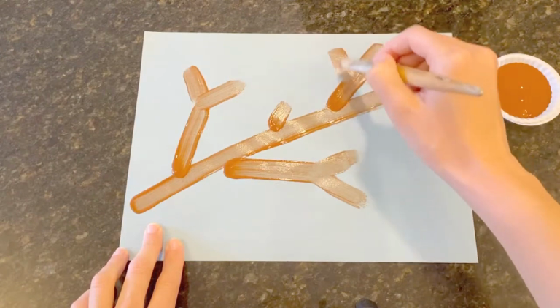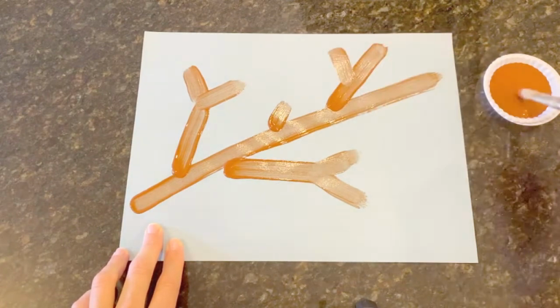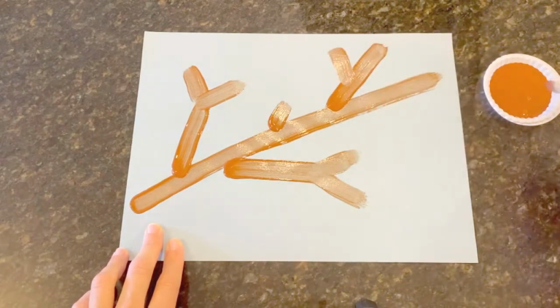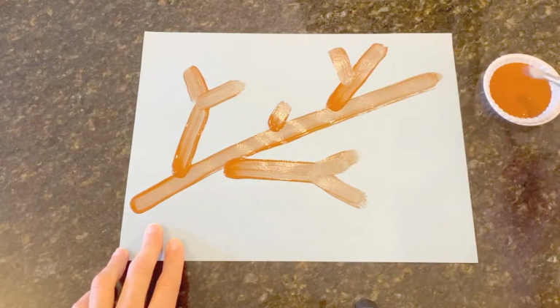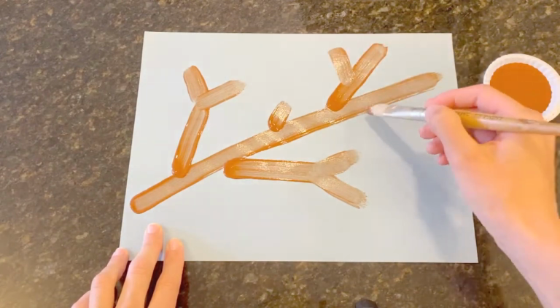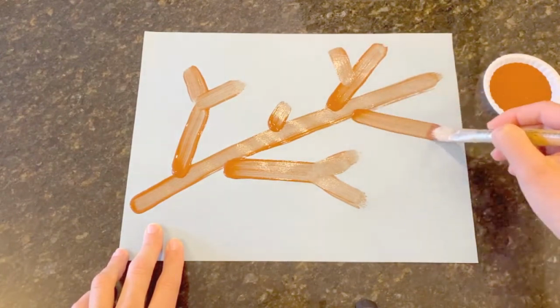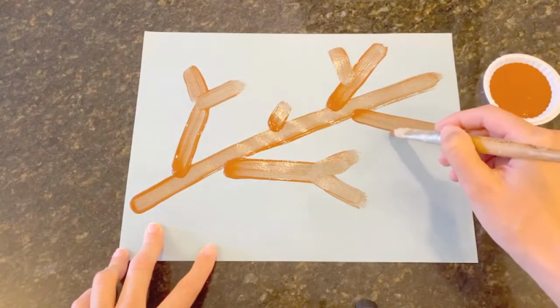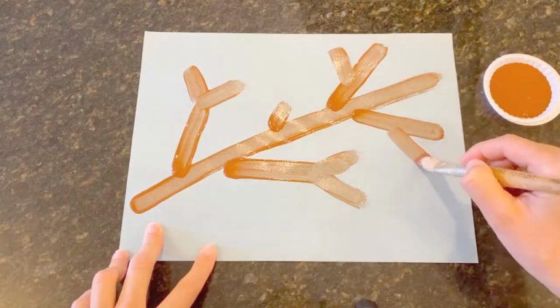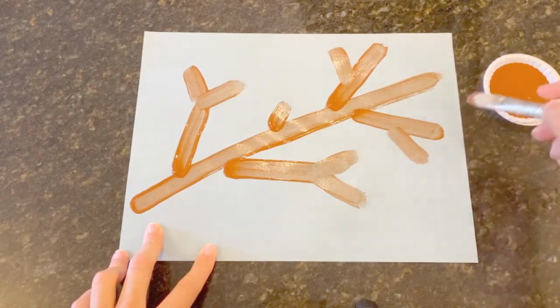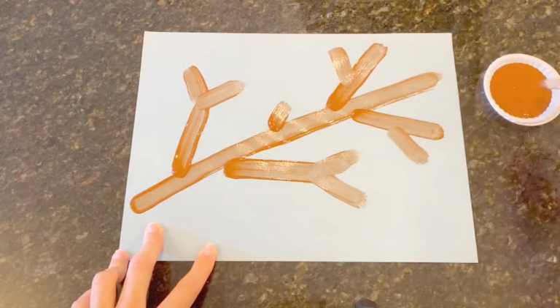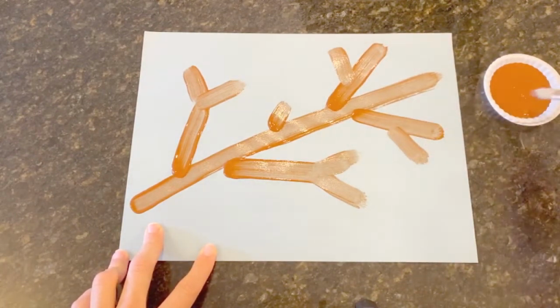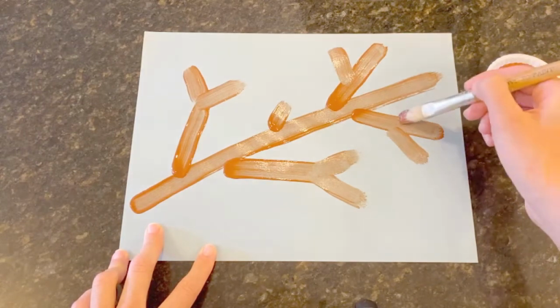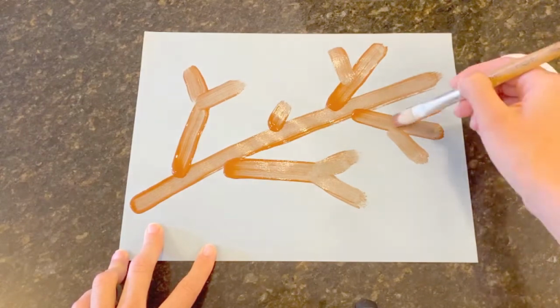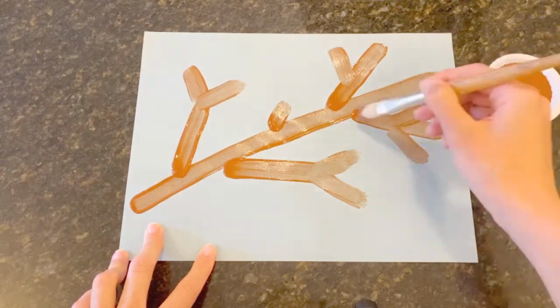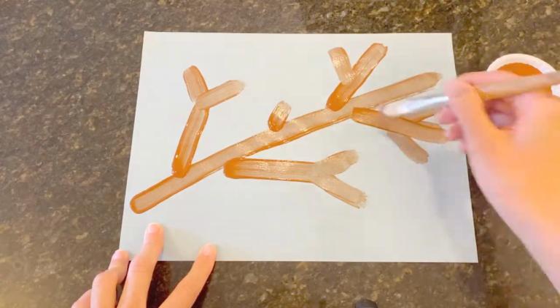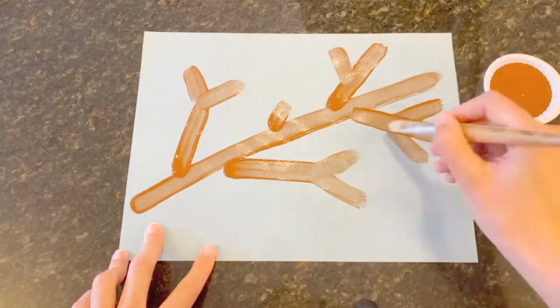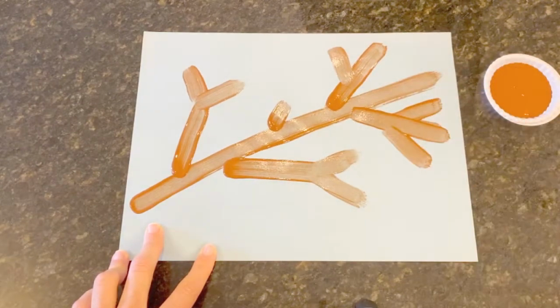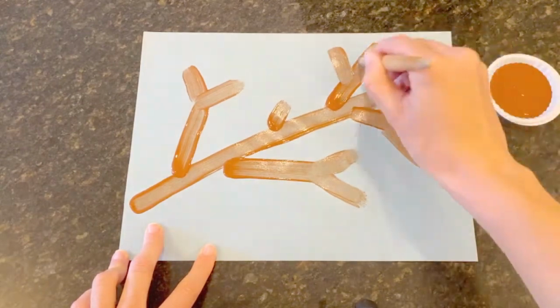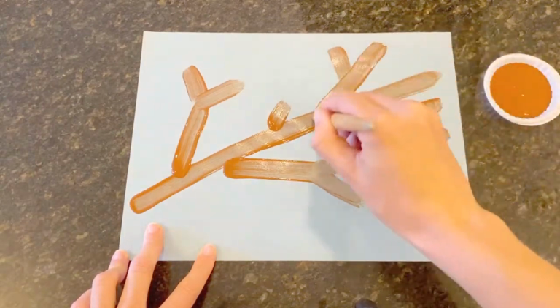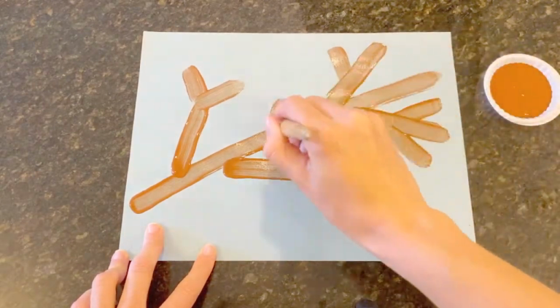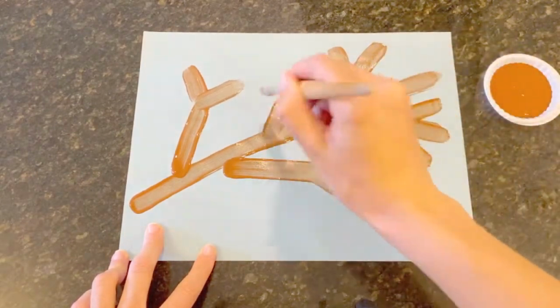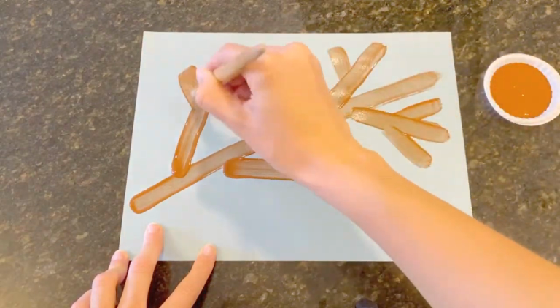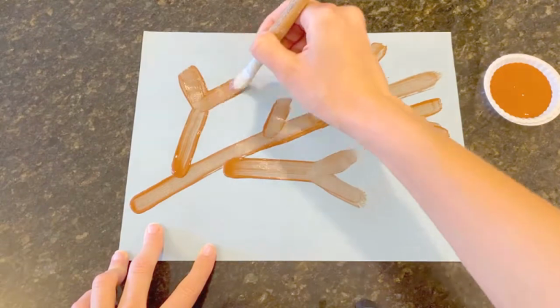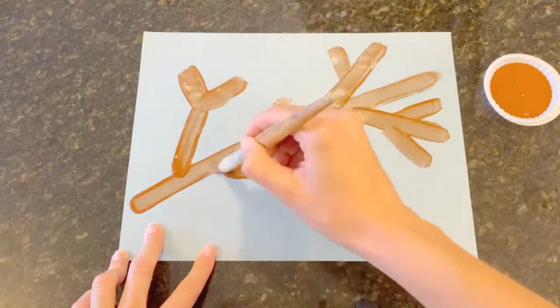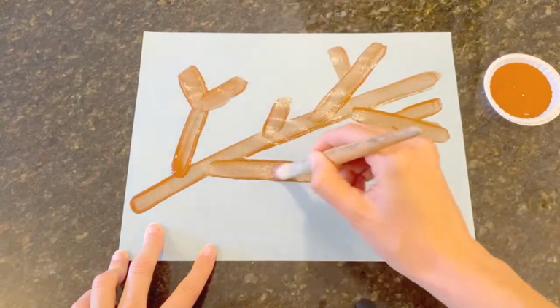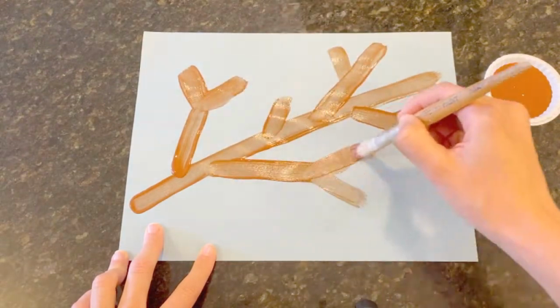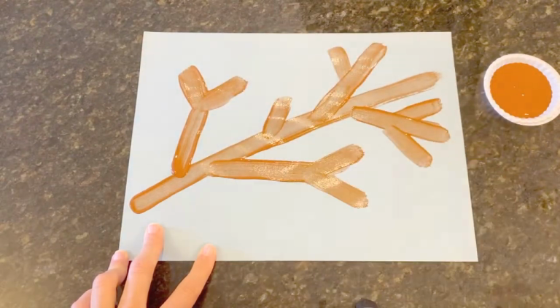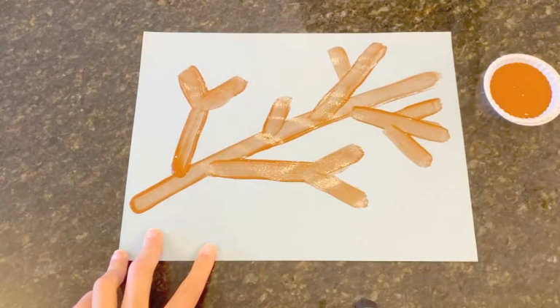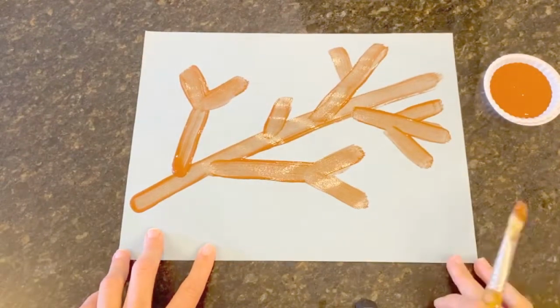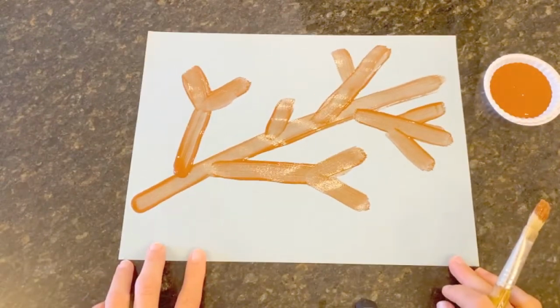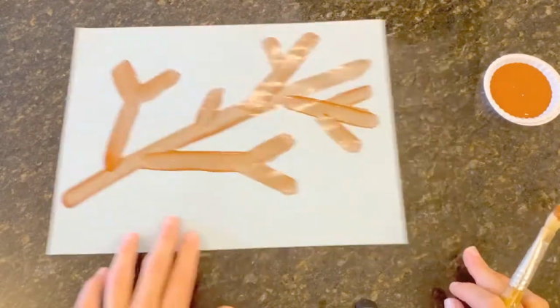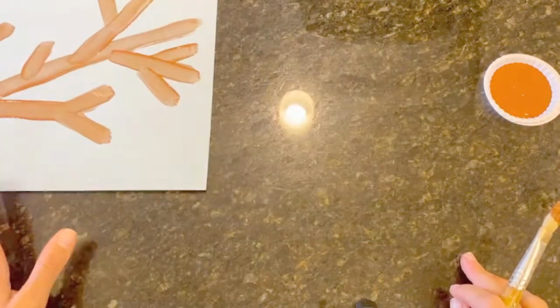As you can see, I have one main branch, but then I'm going to paint some kind of side branches off of it. Let's set that aside to dry.